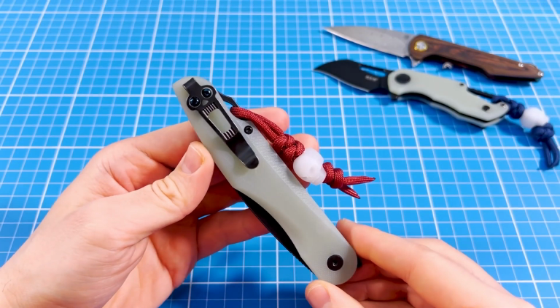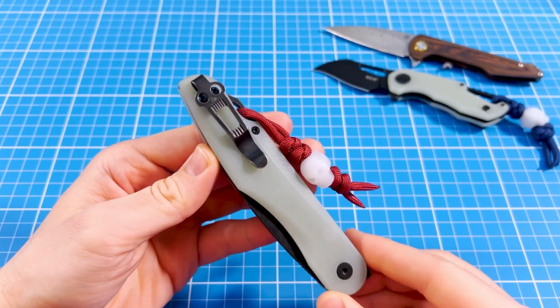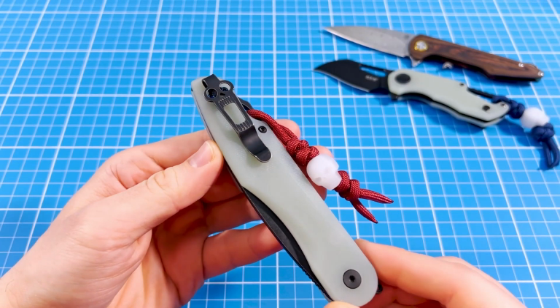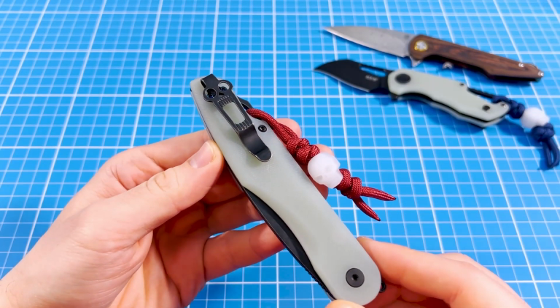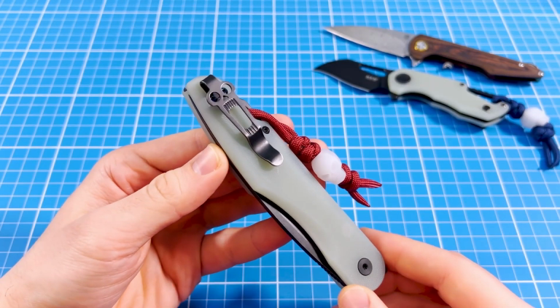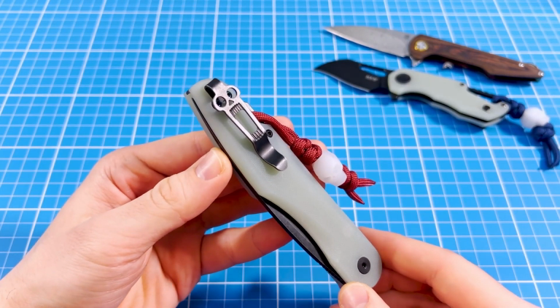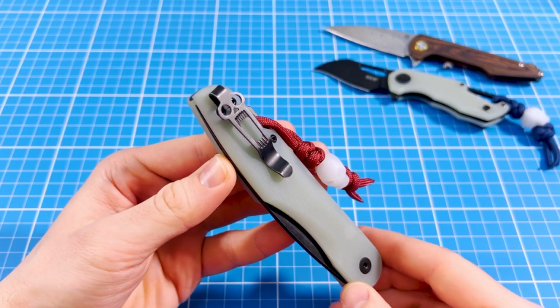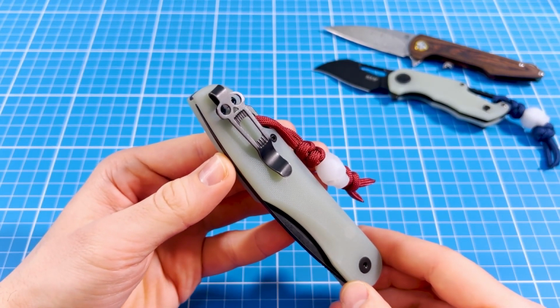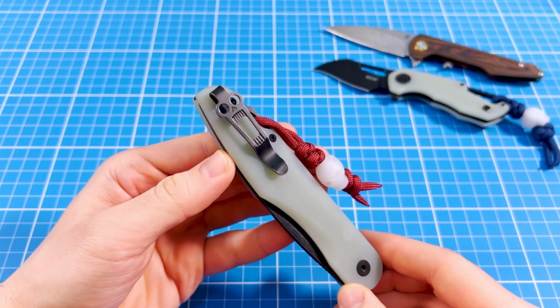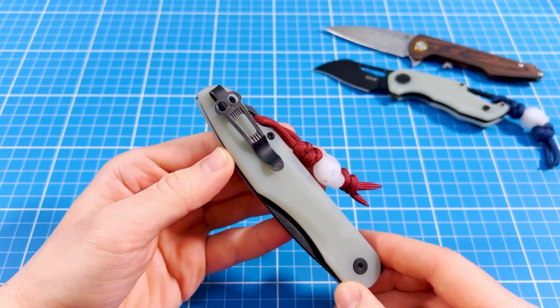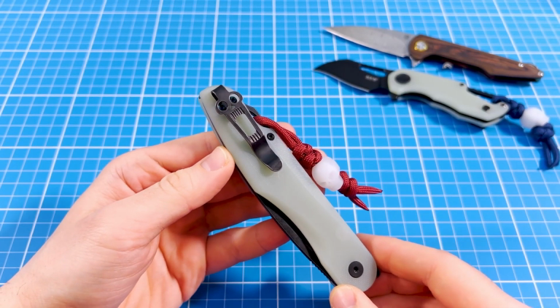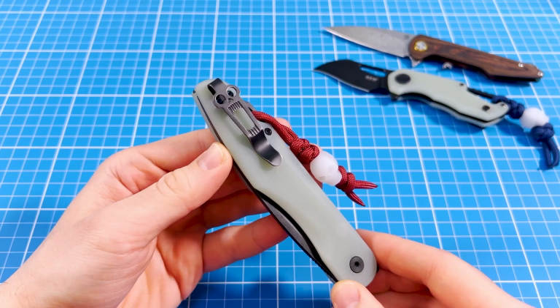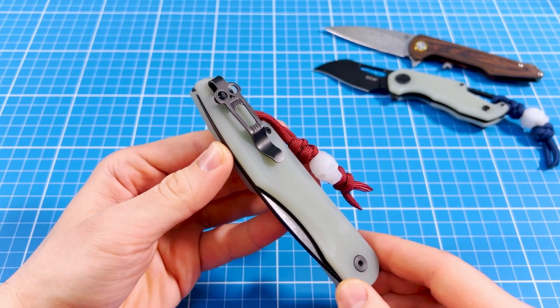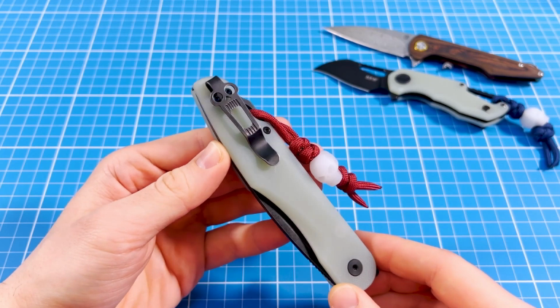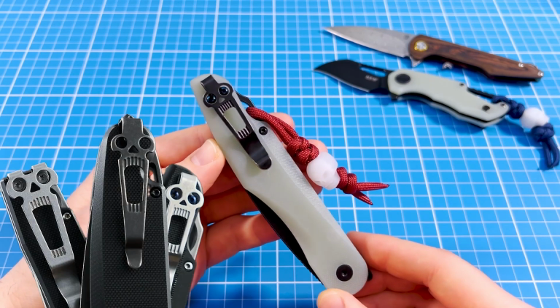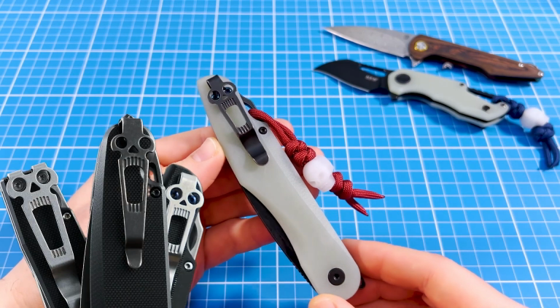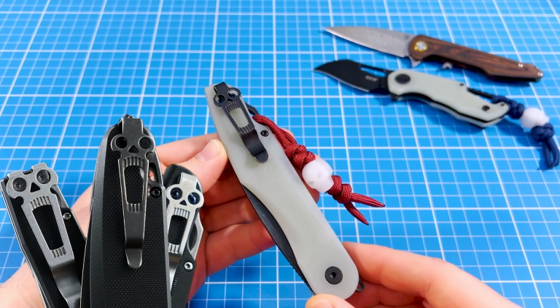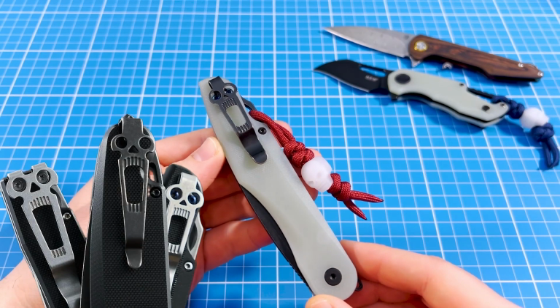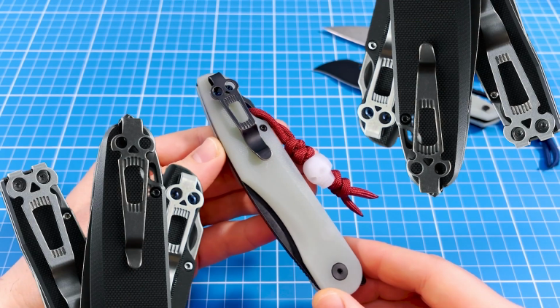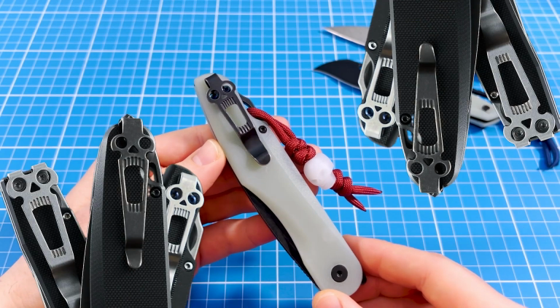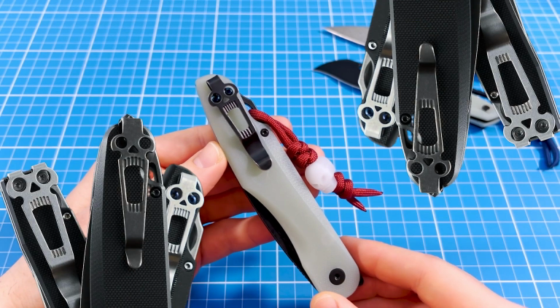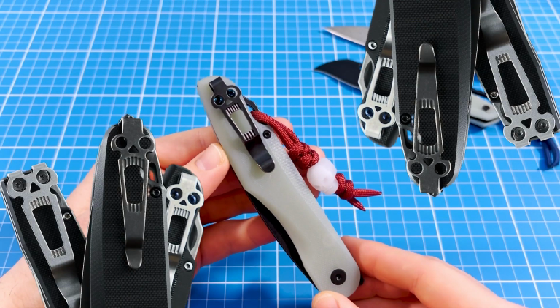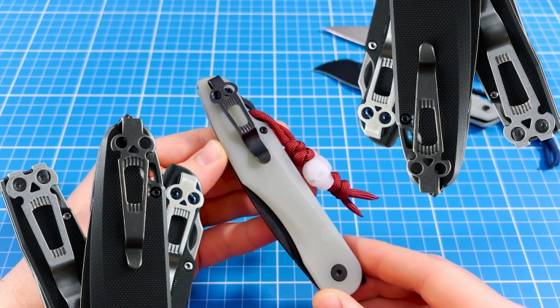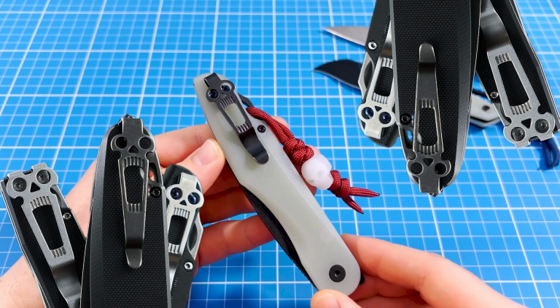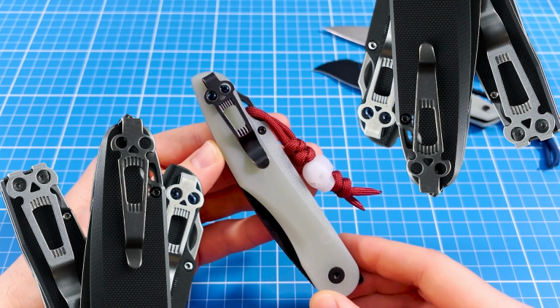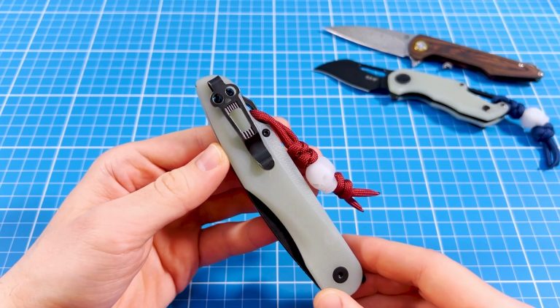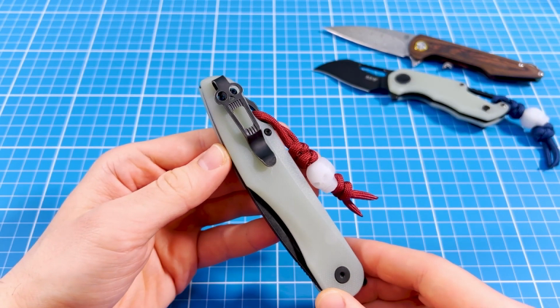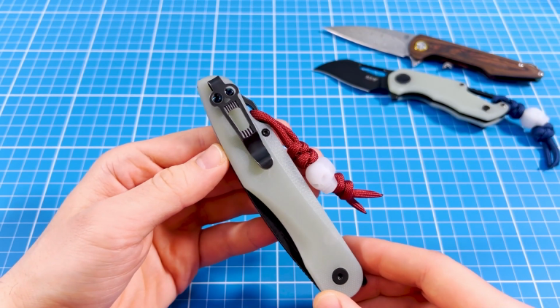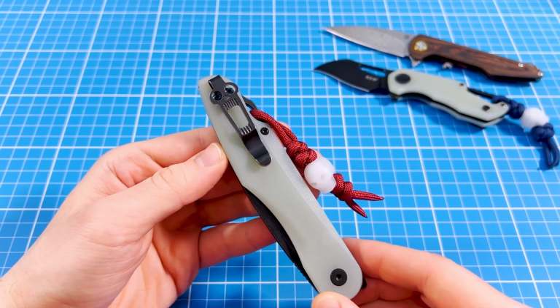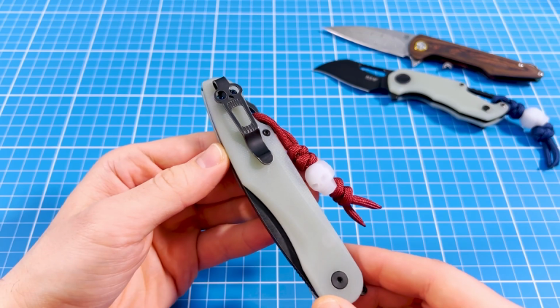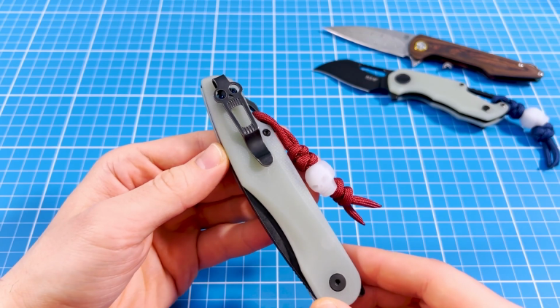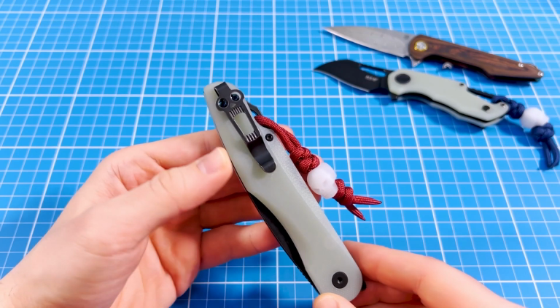I love skulls, skeletons and edgy stuff like that, so when I learned that there was a brand out there that puts screaming skull clips on their entire lineup, I got excited. This is how I got the Sparrow.